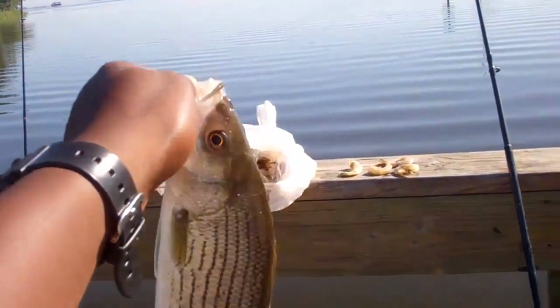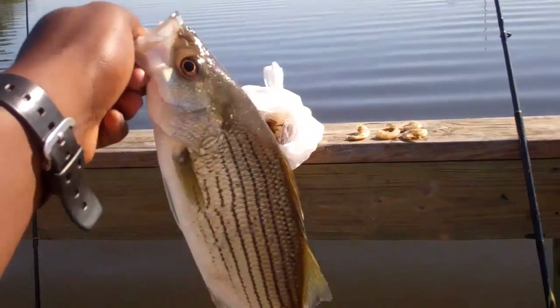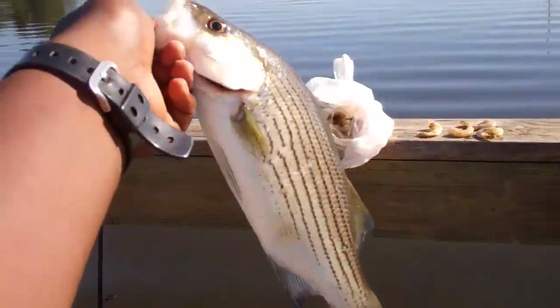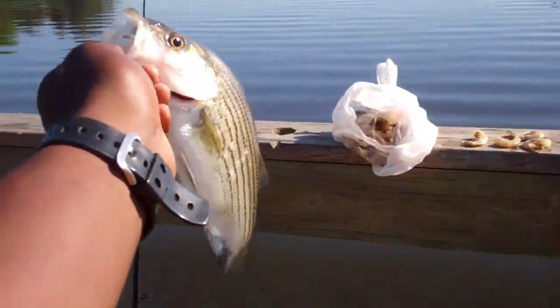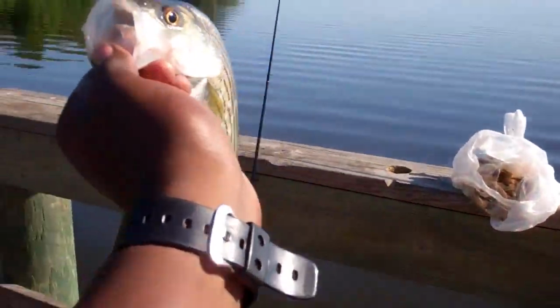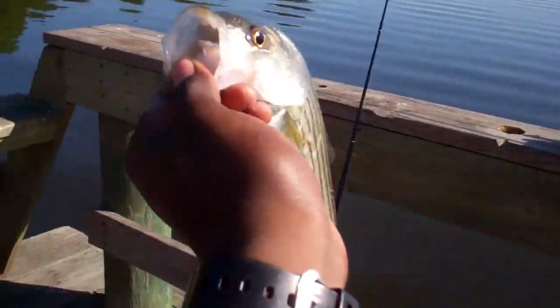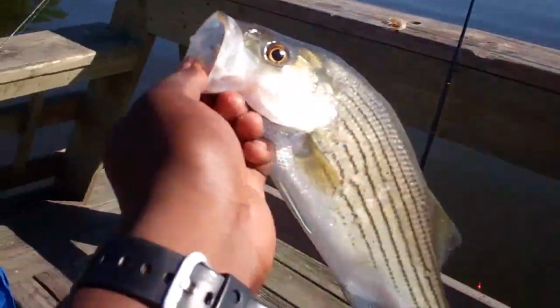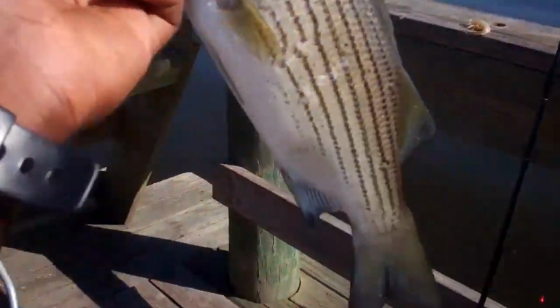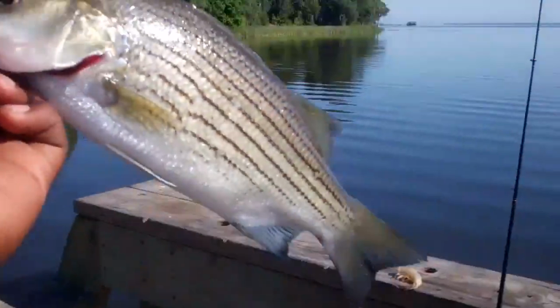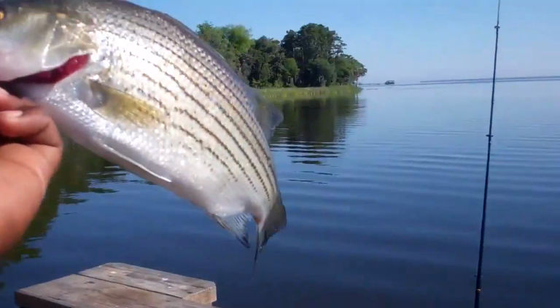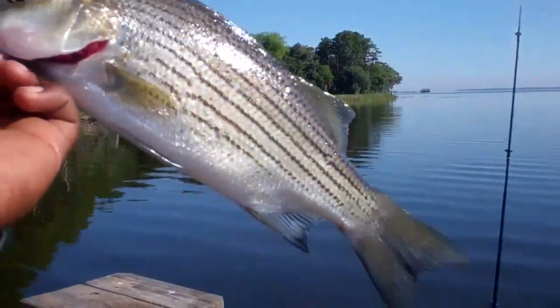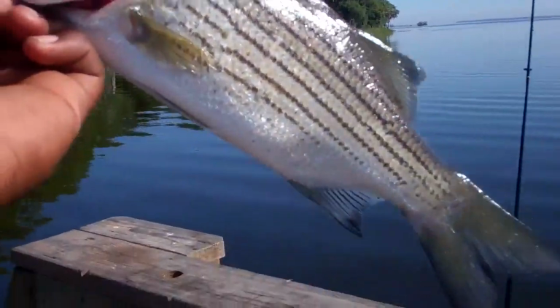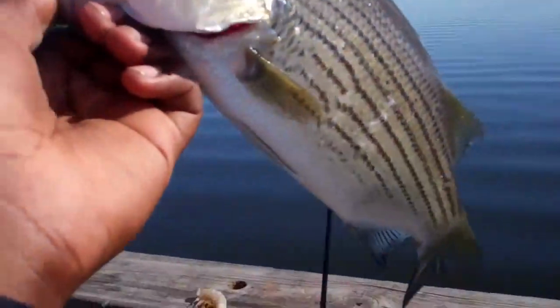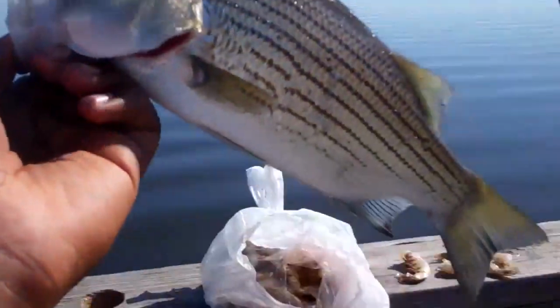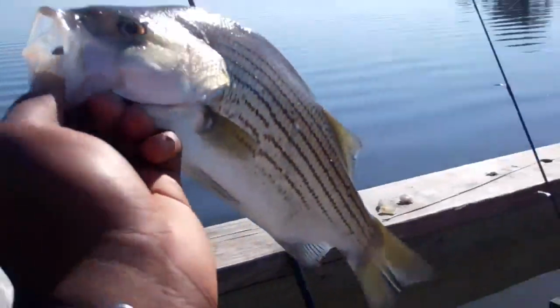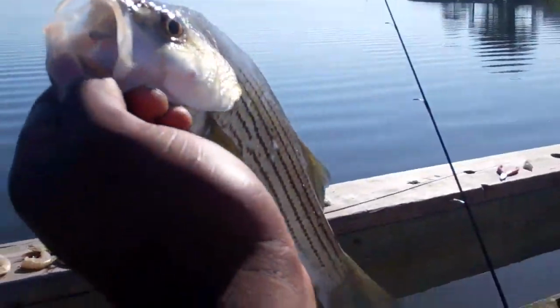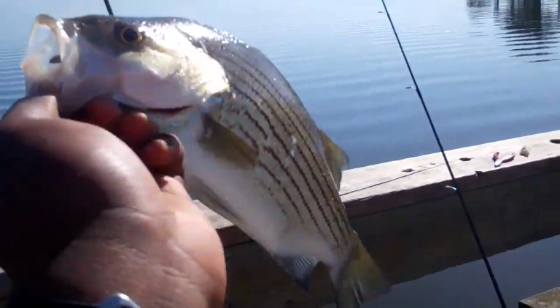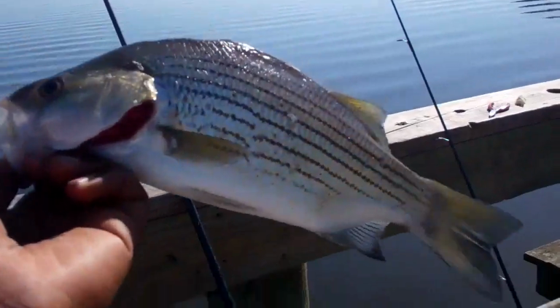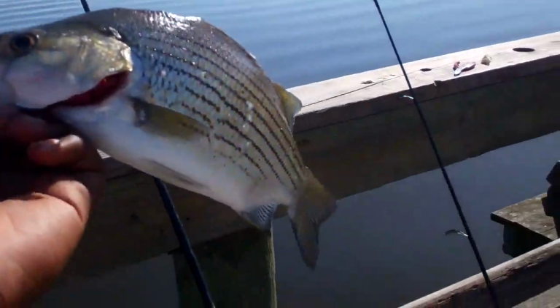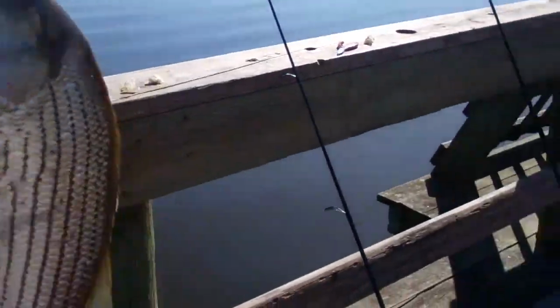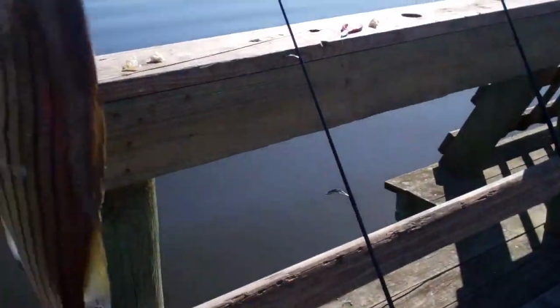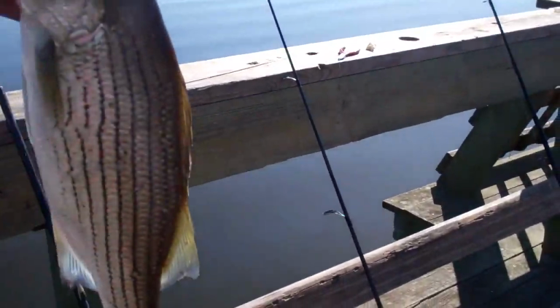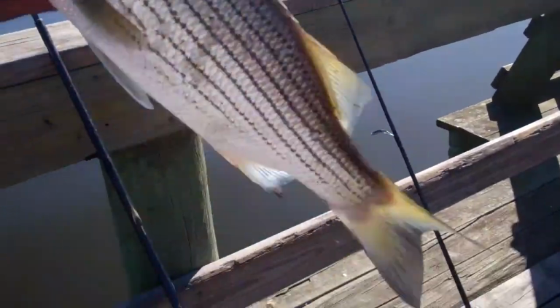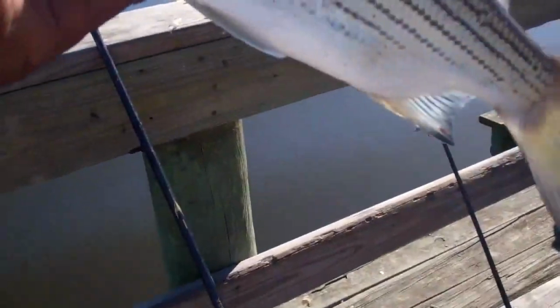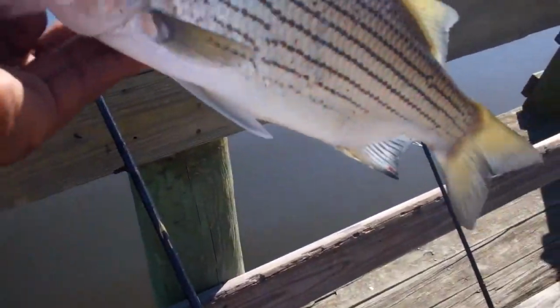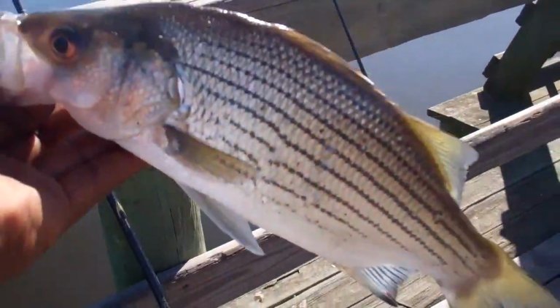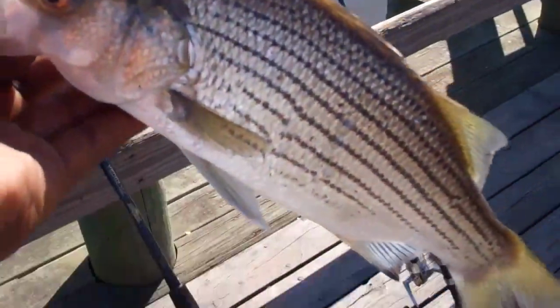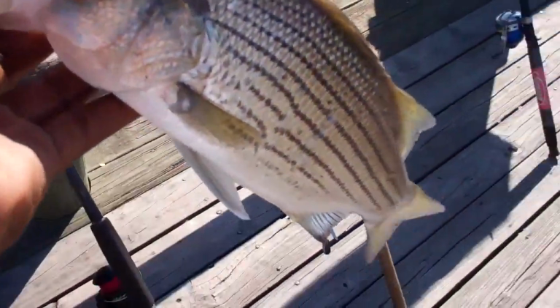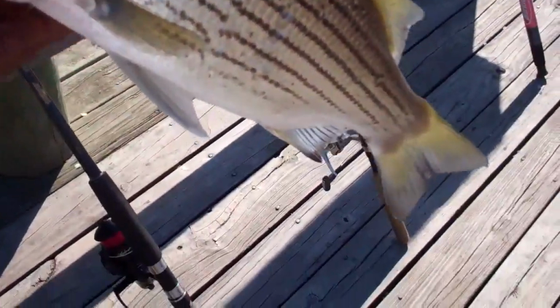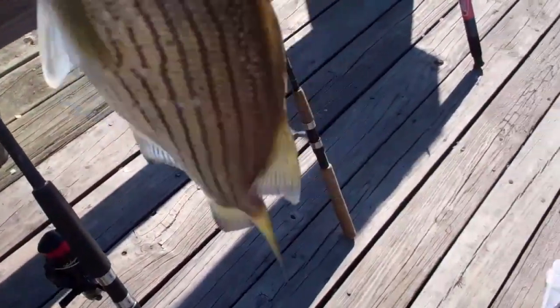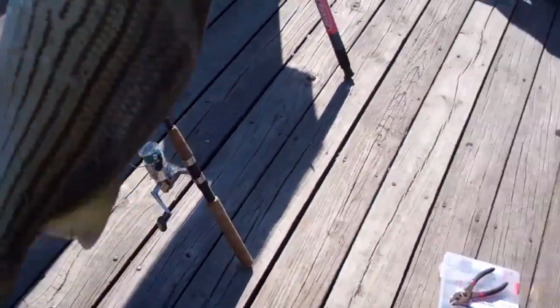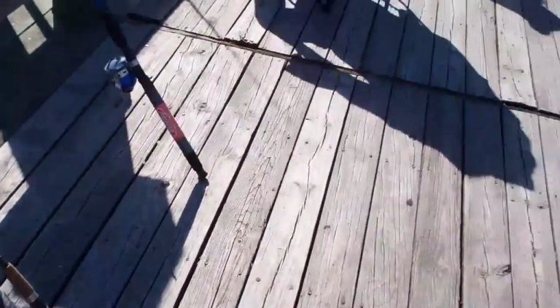I caught this here striper on one piece of shrimp, just cast it out there. Might keep the fish, I don't know — or if you want it.